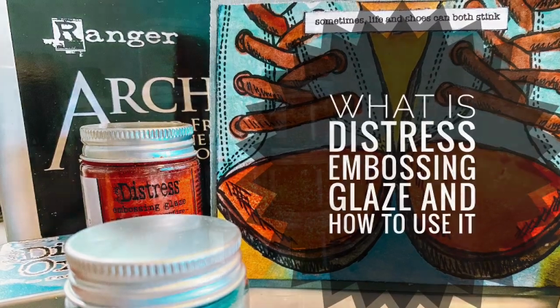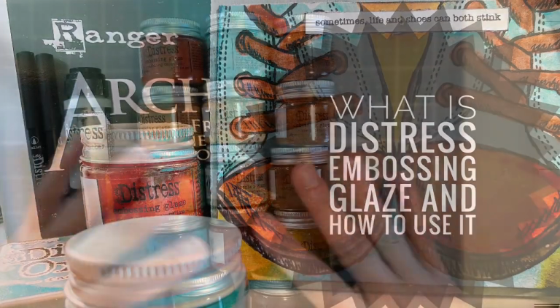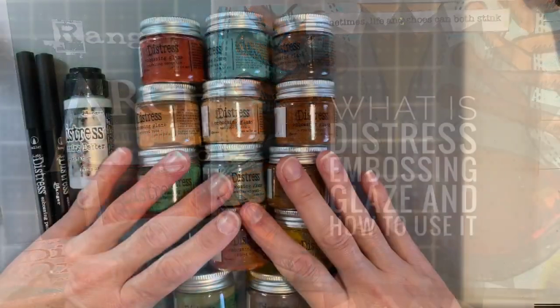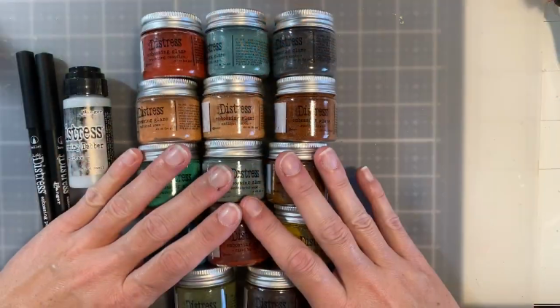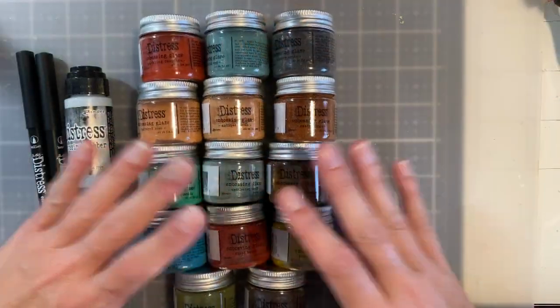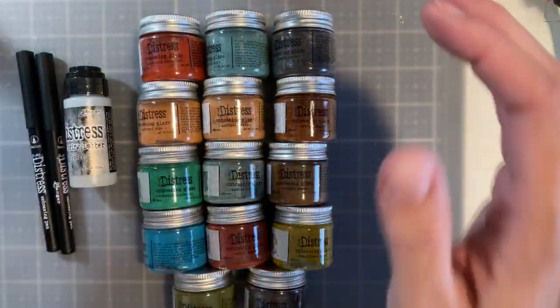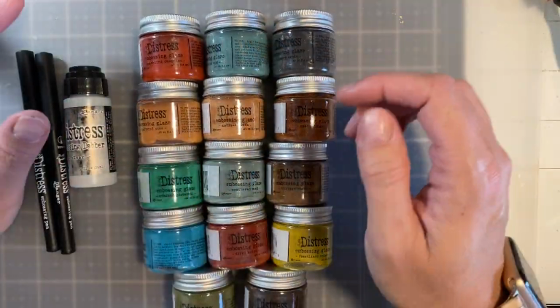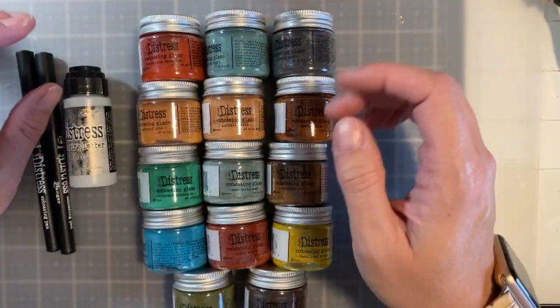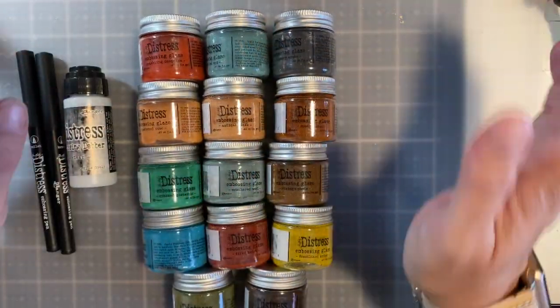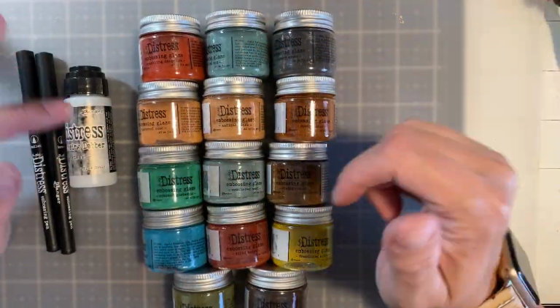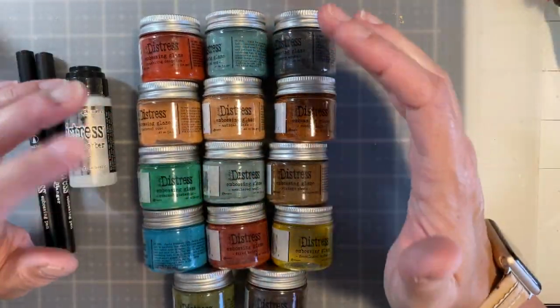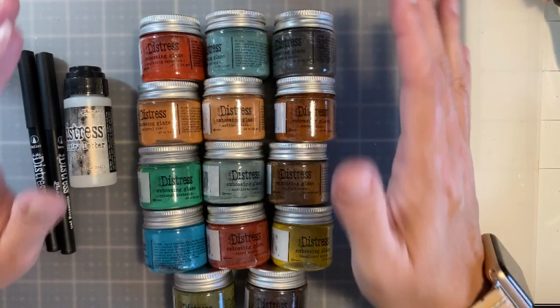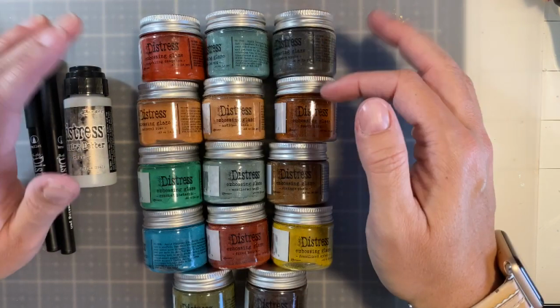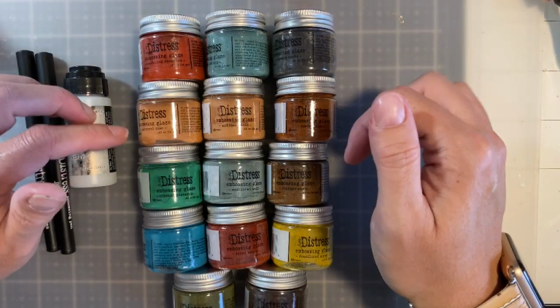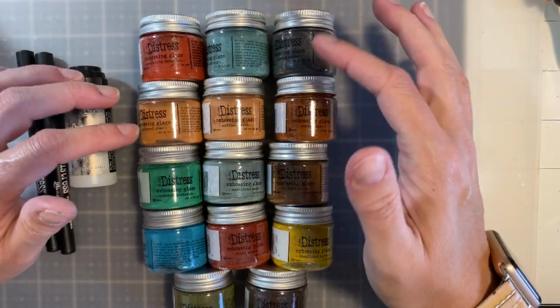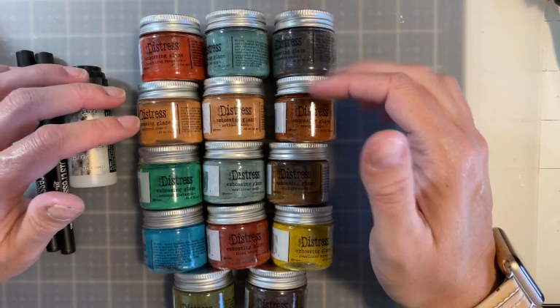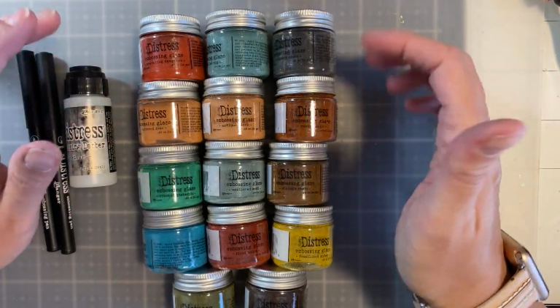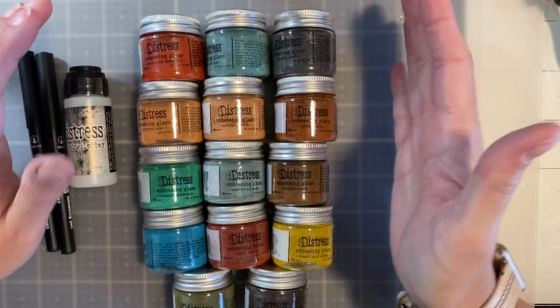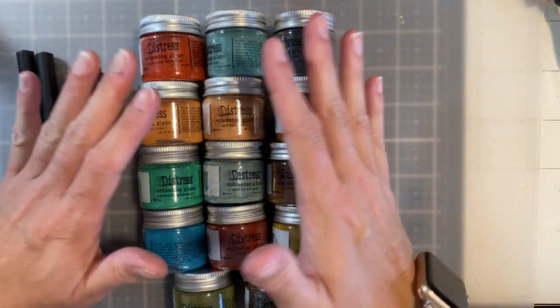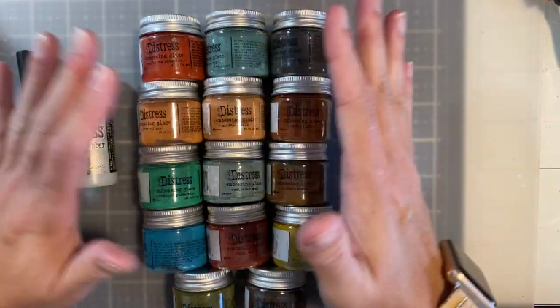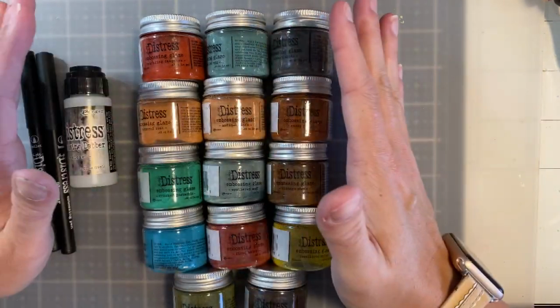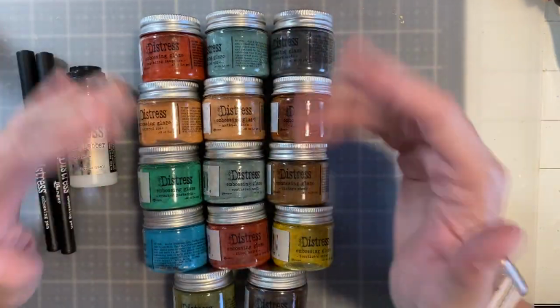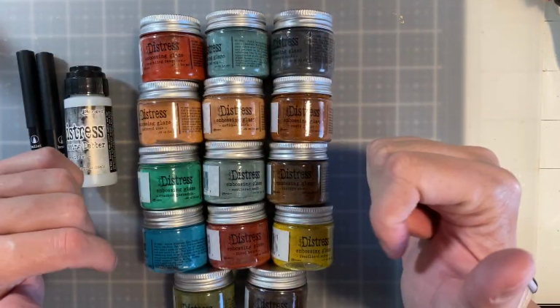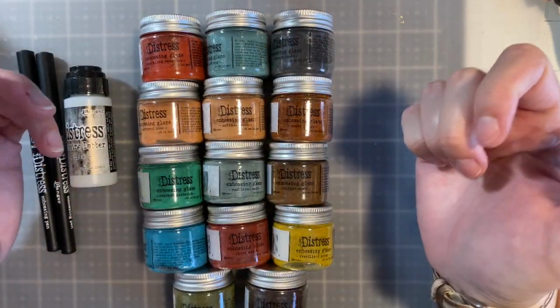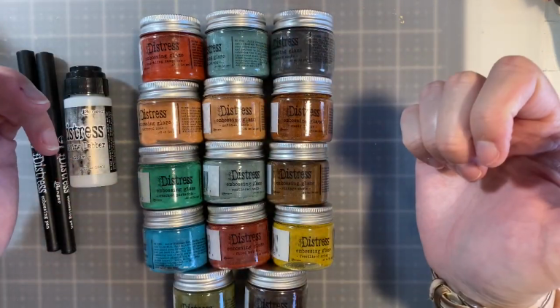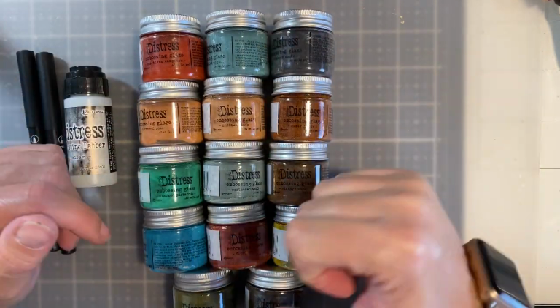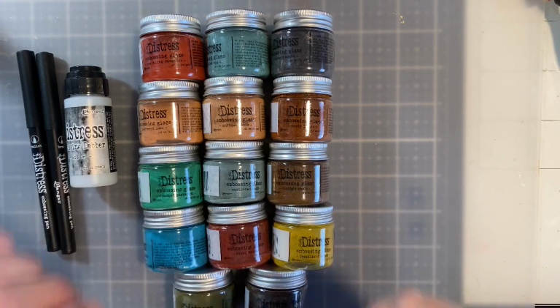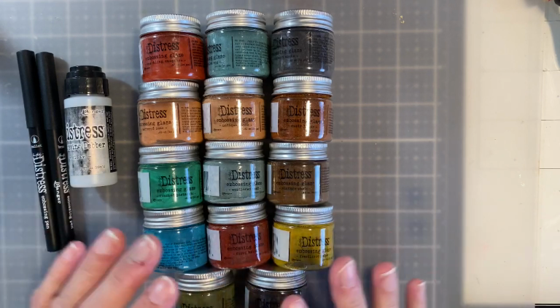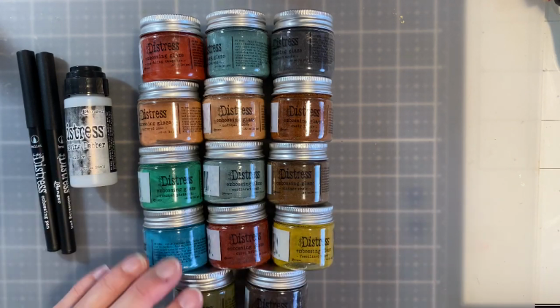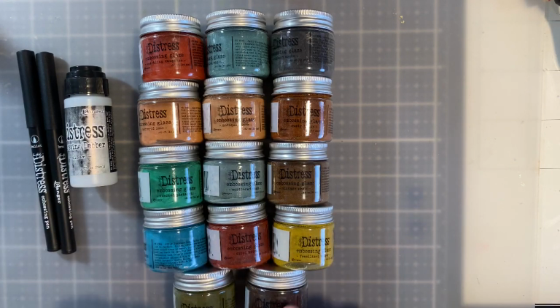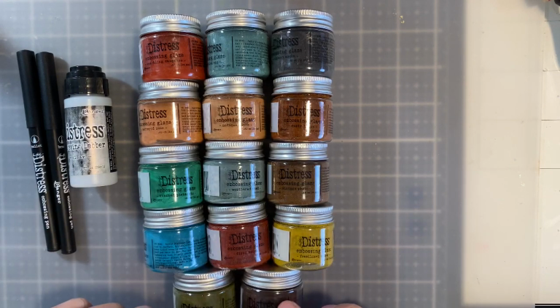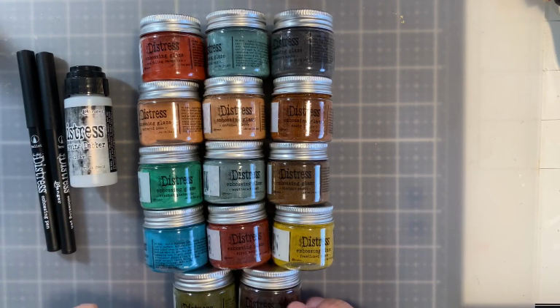Hello everyone, I am Bets Golden. Welcome back to my channel. Today we're going to talk about Distress Embossing Glazes. These are relatively new in the craft industry. Tim Holtz came out with them with Ranger.